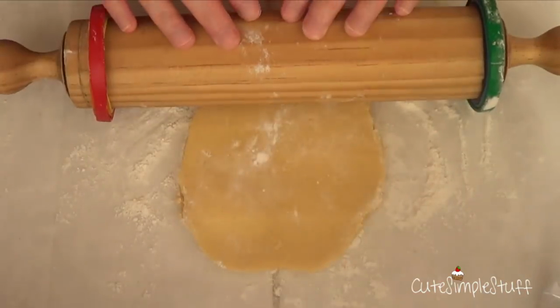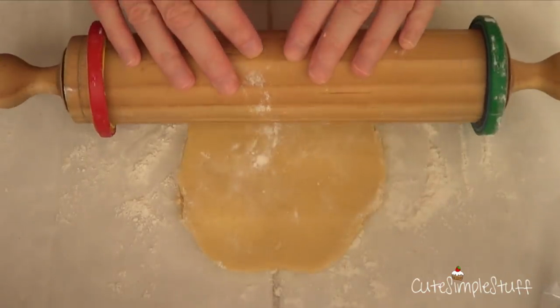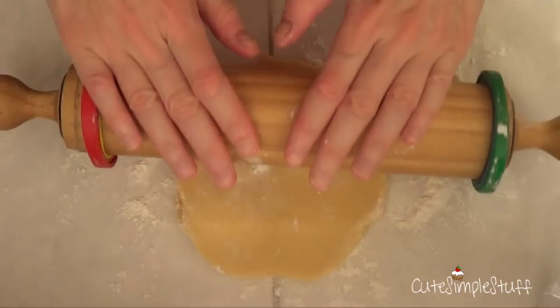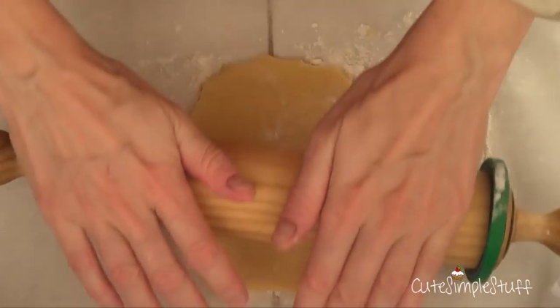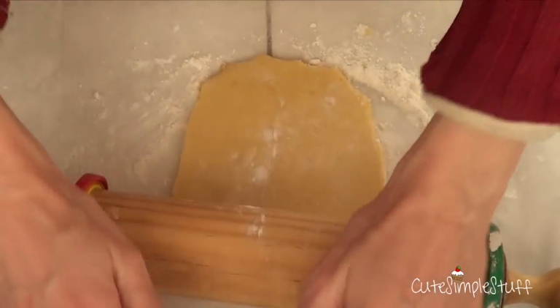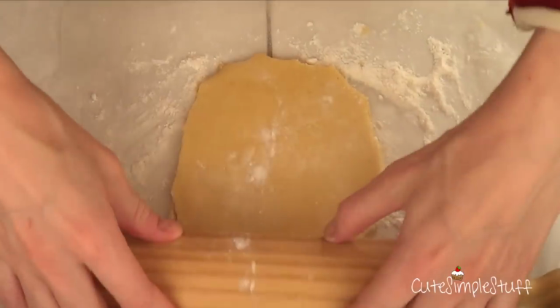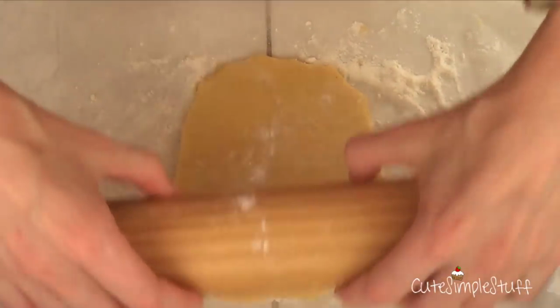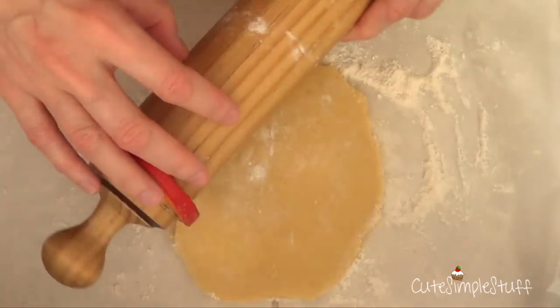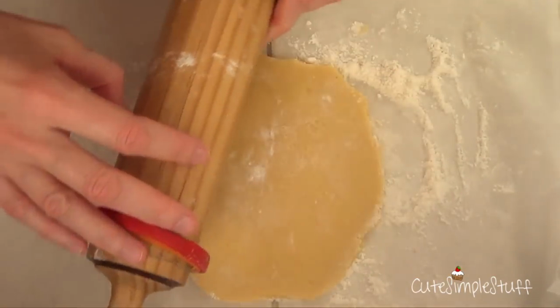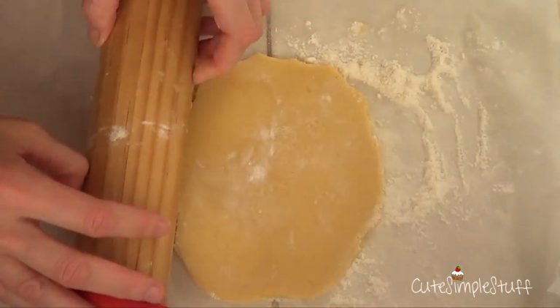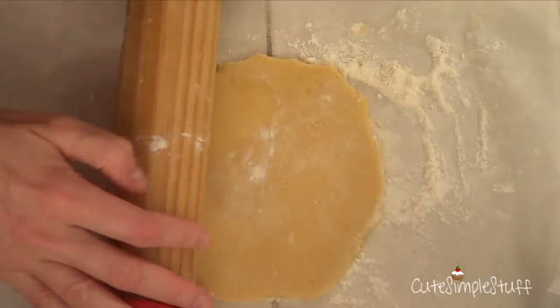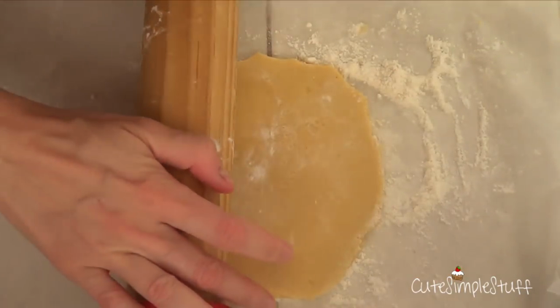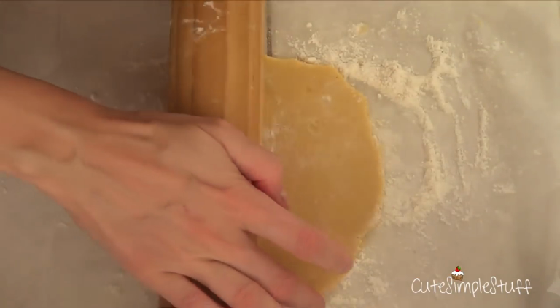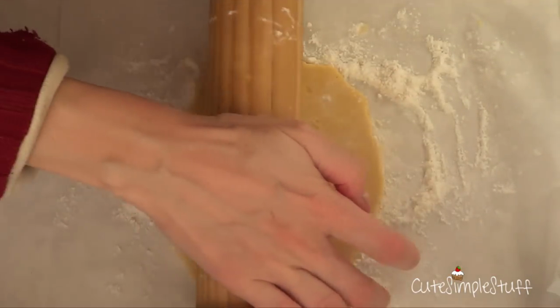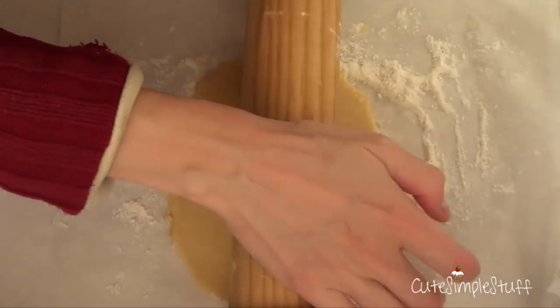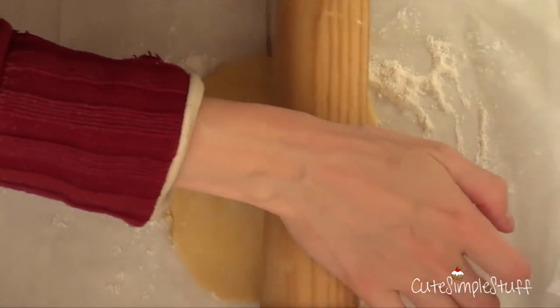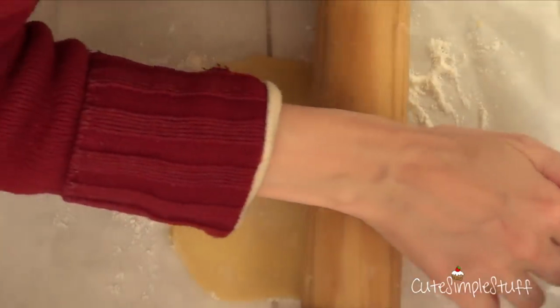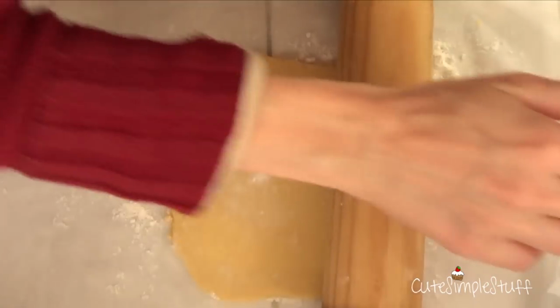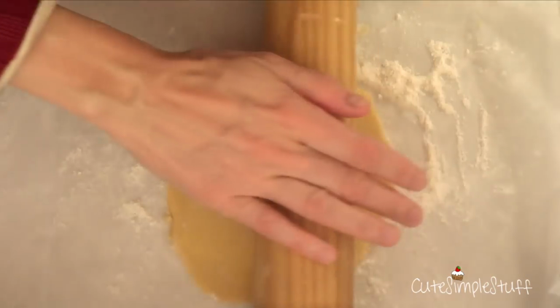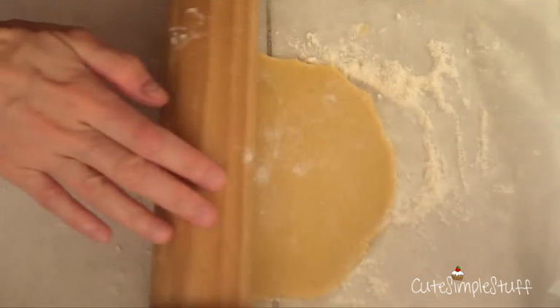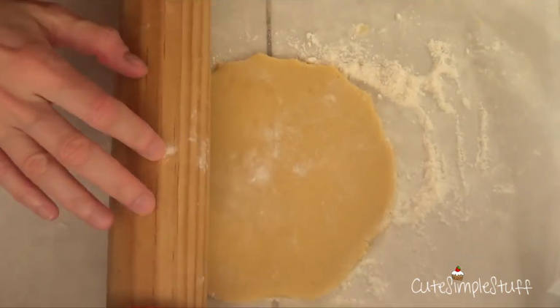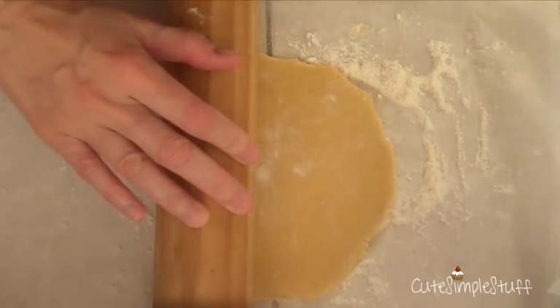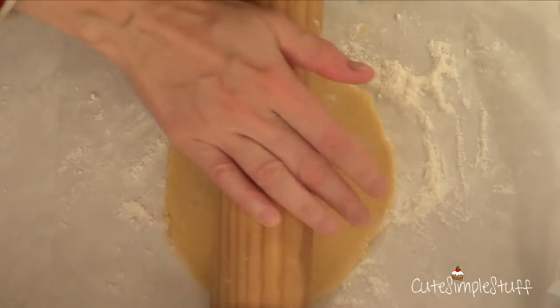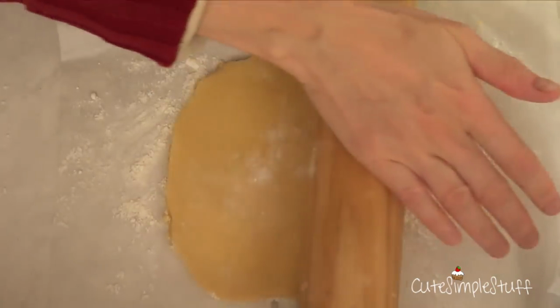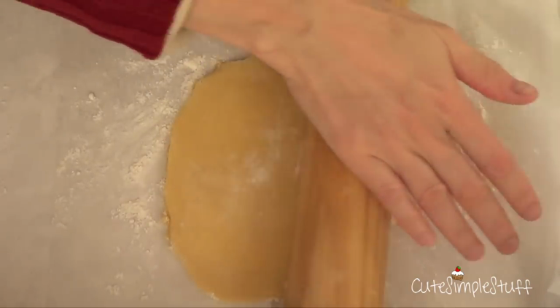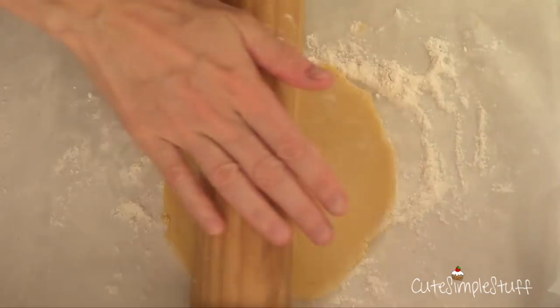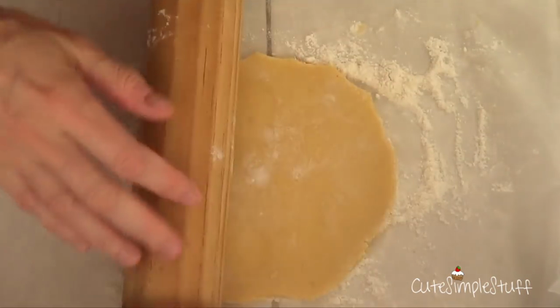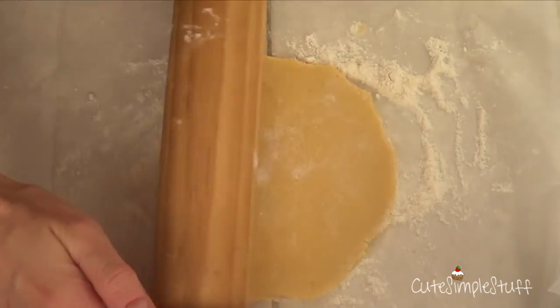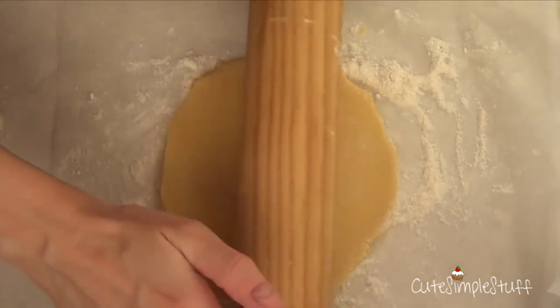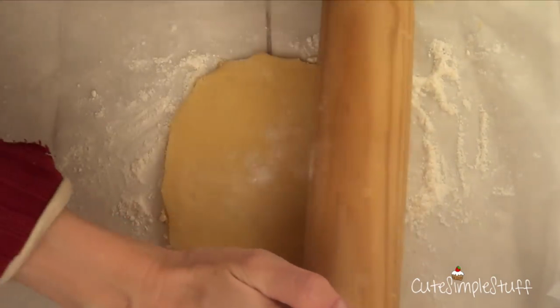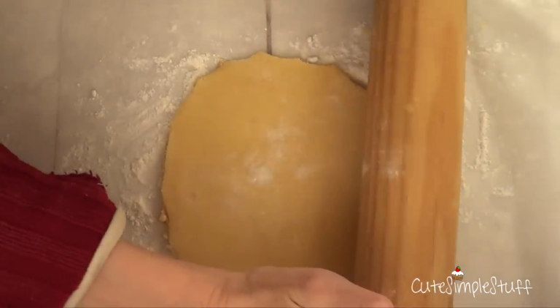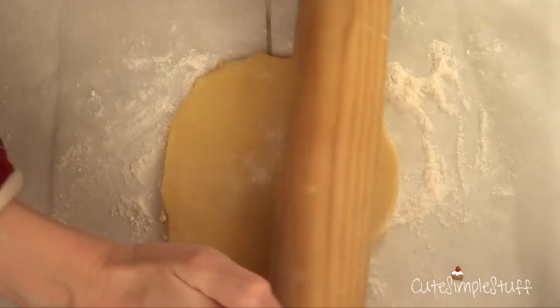I actually found this idea online — the teddy bear was a chocolate cookie dough and it was holding an almond. Later I'm going to be making a tutorial of that one, but for now we're just going to be using a sugar cookie dough.